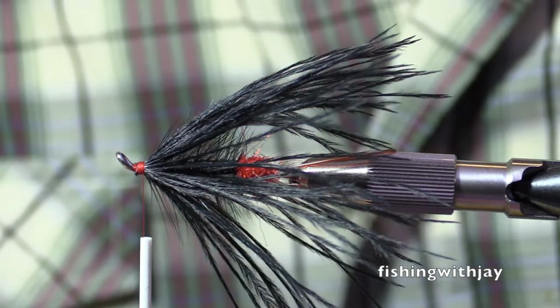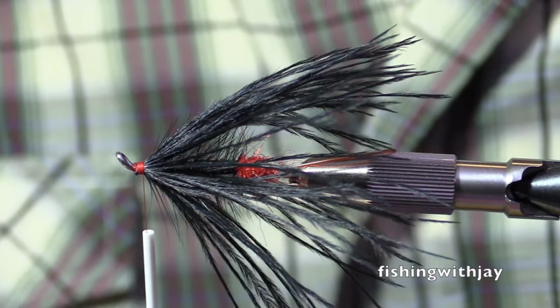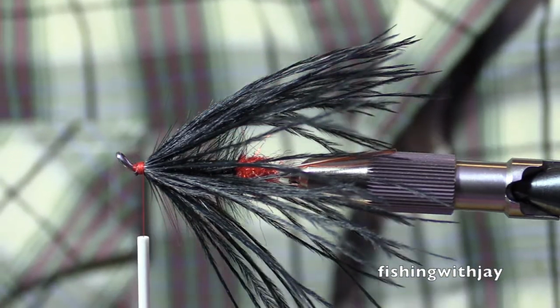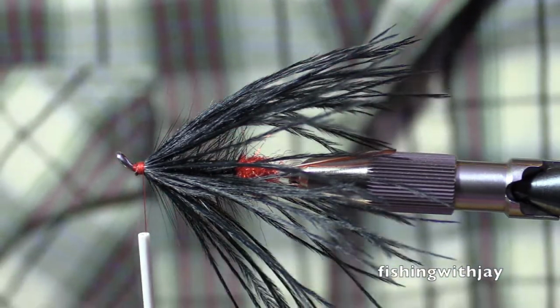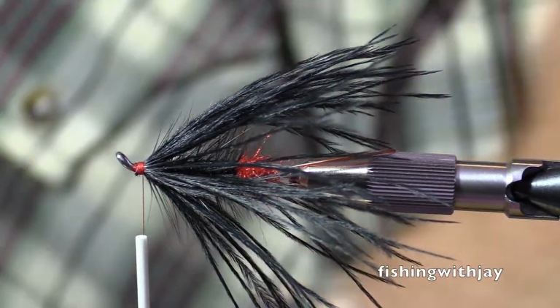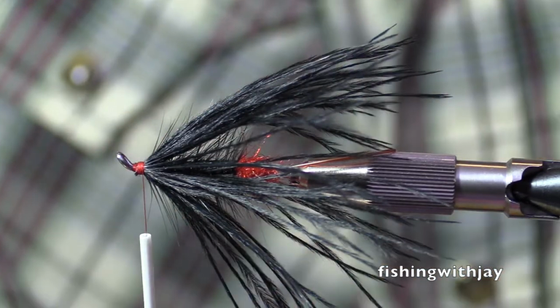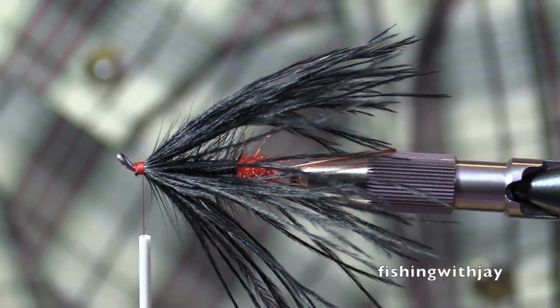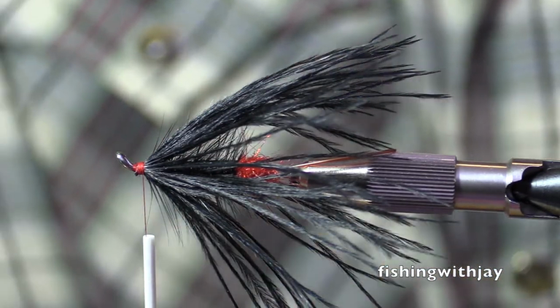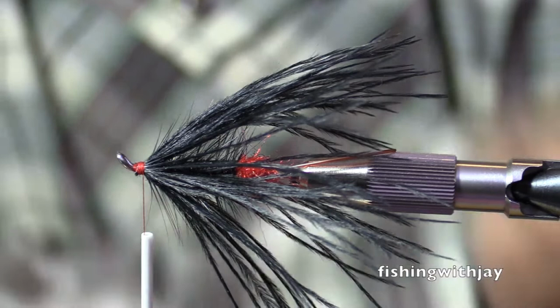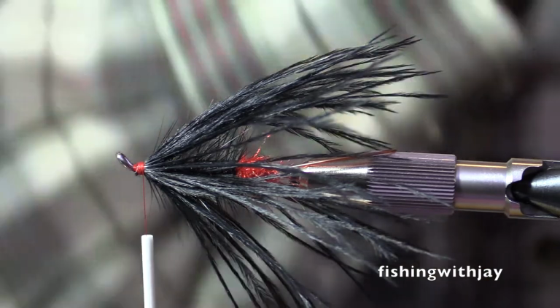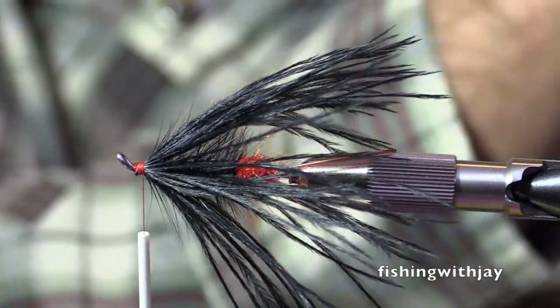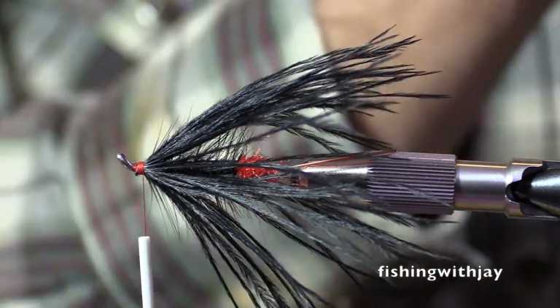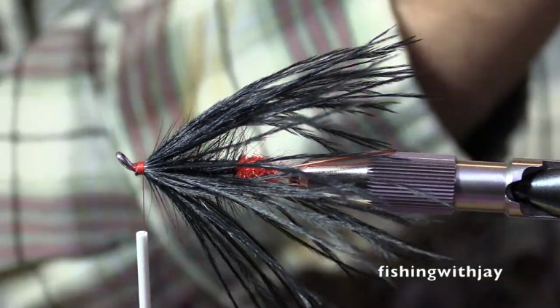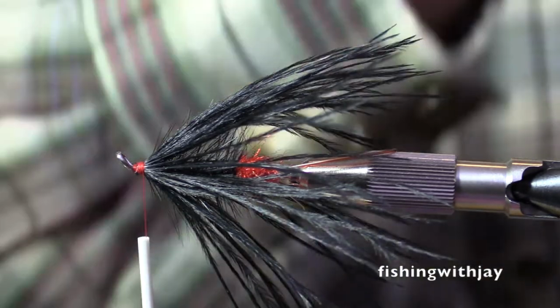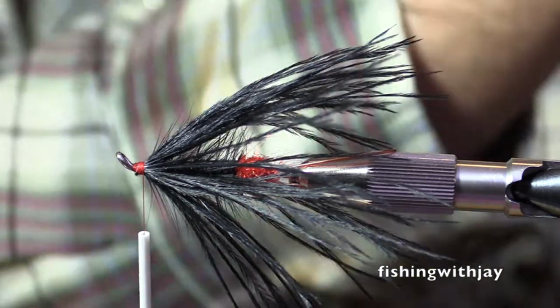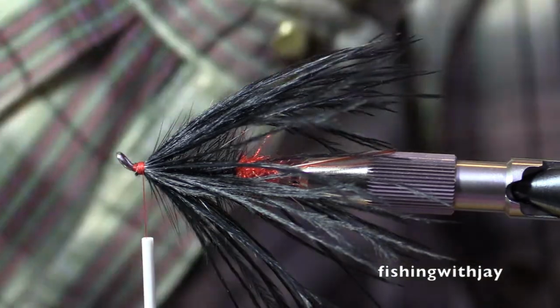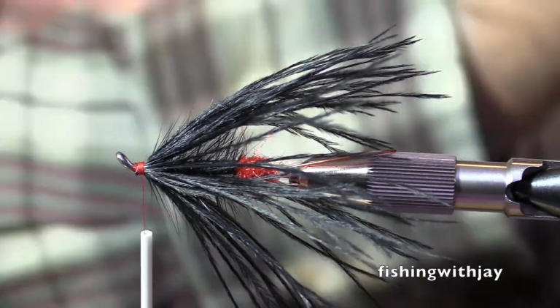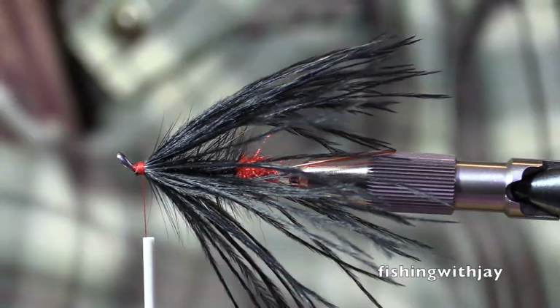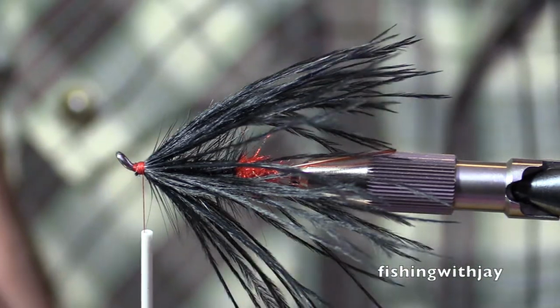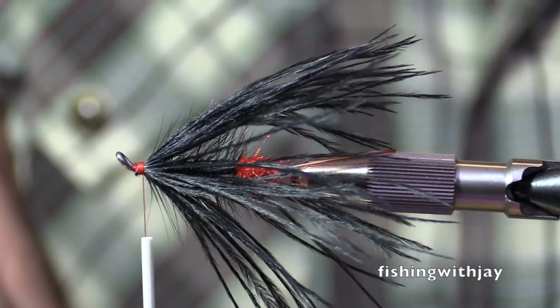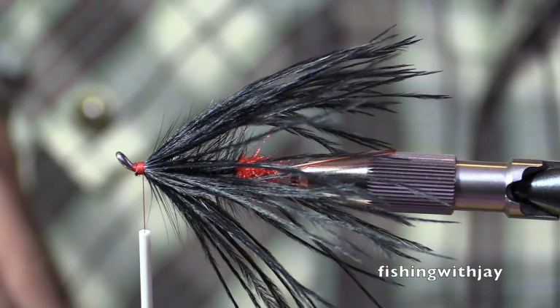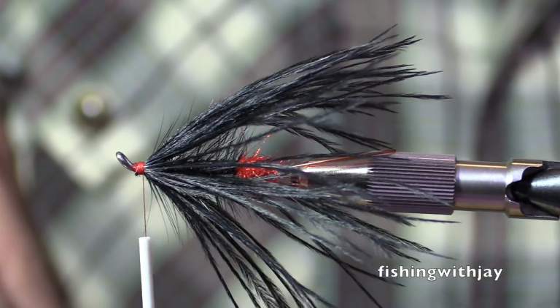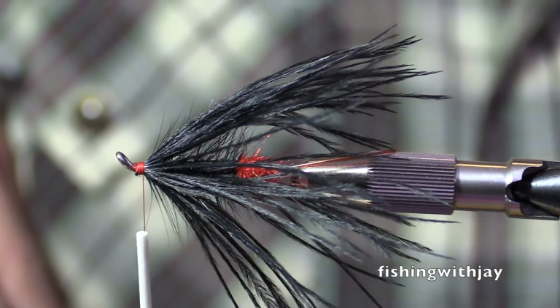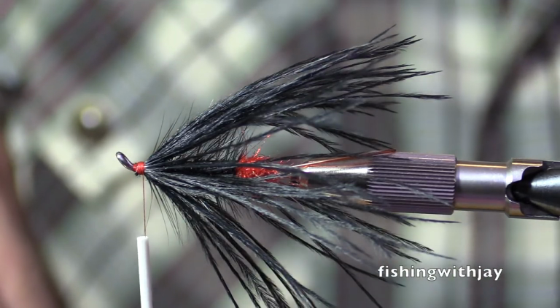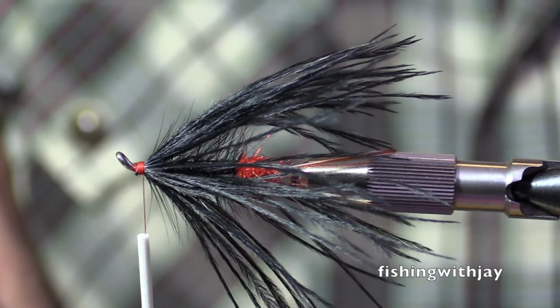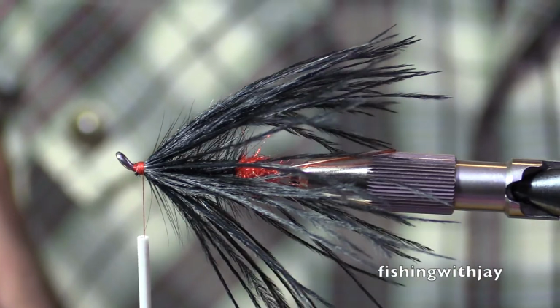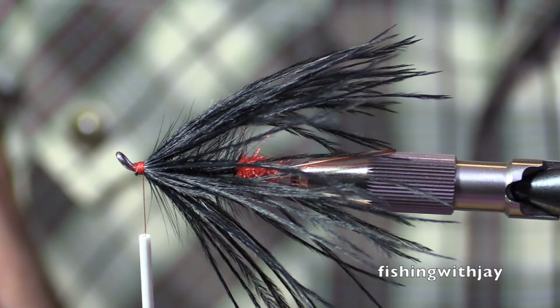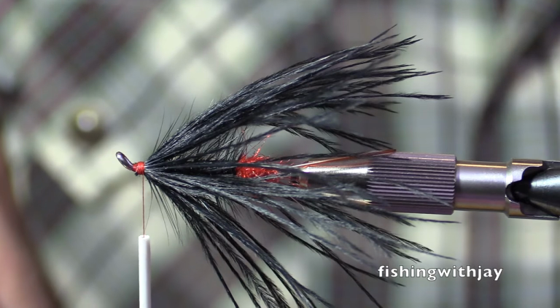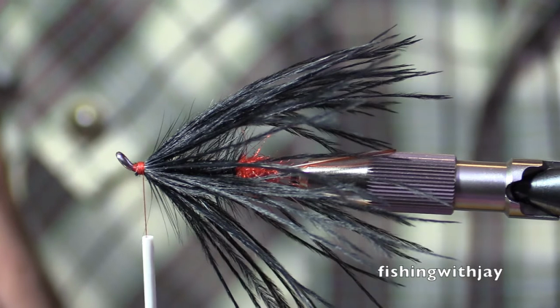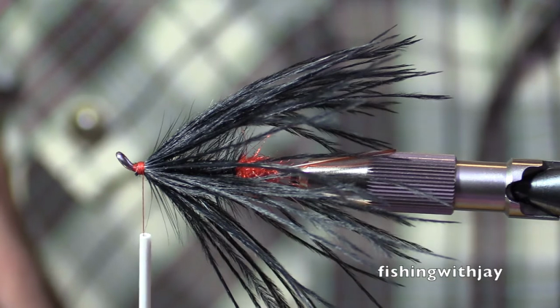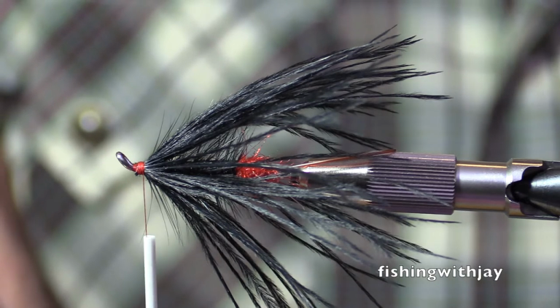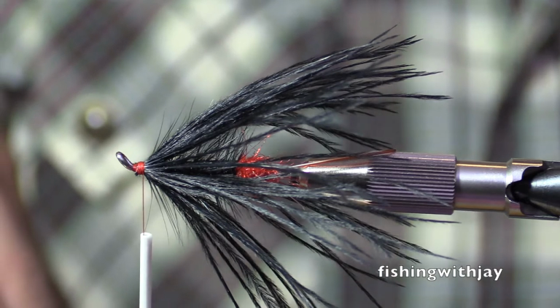So it's only going to take about 15 minutes or so. You poke a little corner right there, yeah, and pull it out. No, I'm trying to get the staple out of this thing so it doesn't...